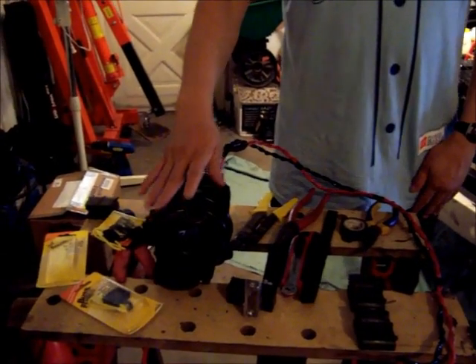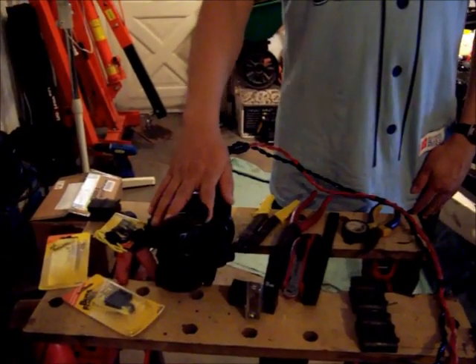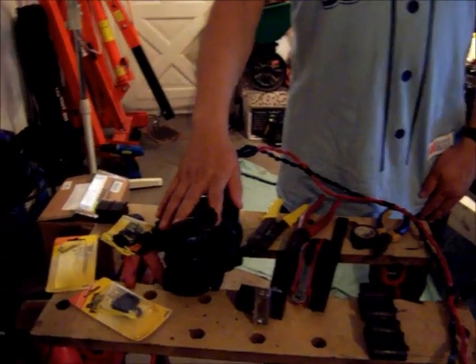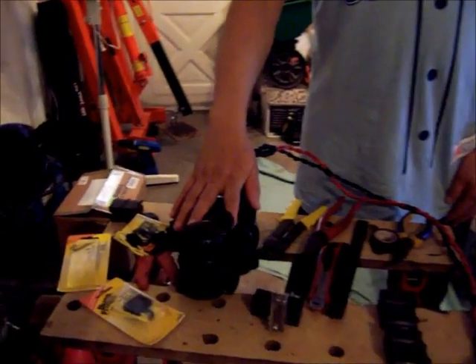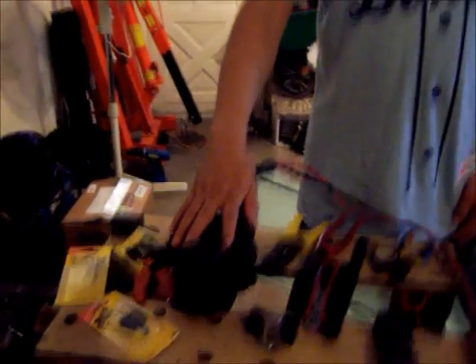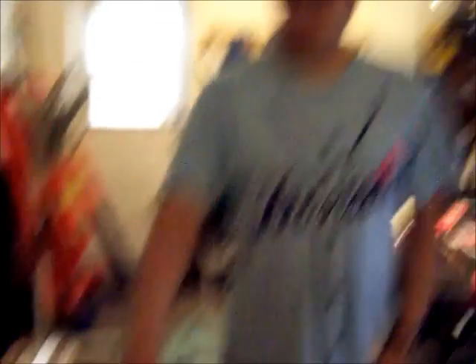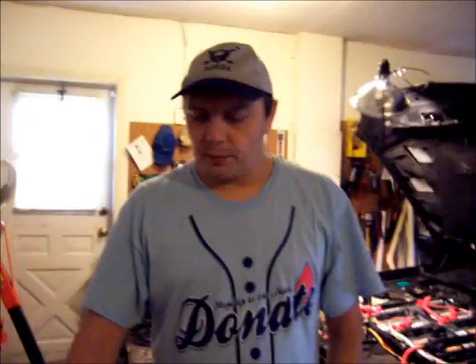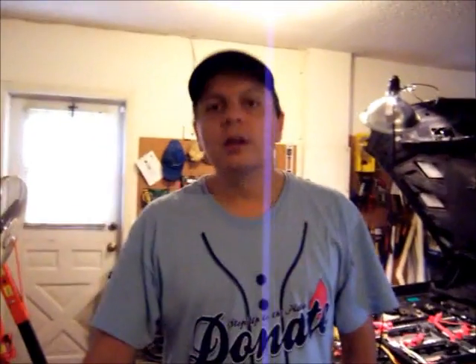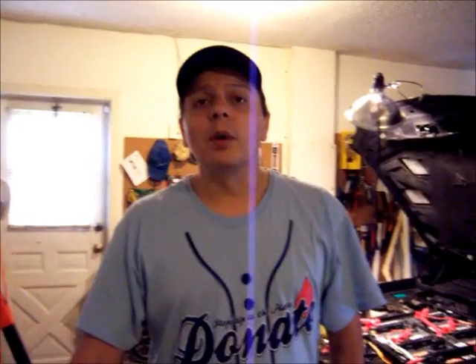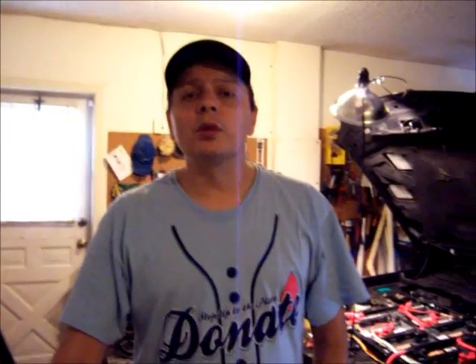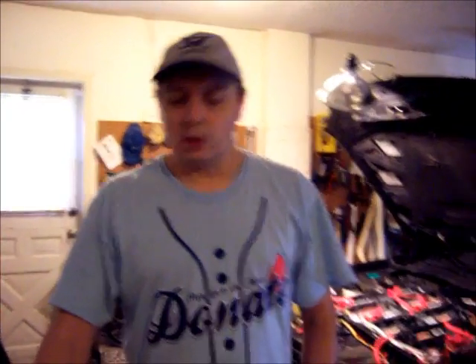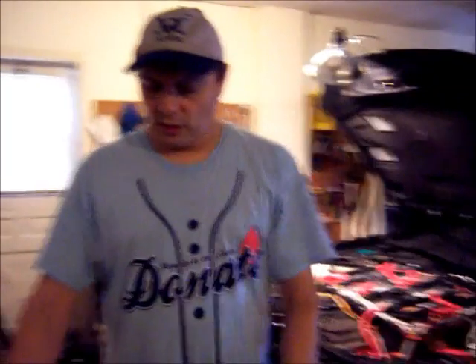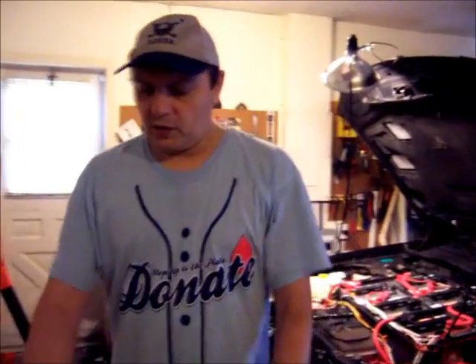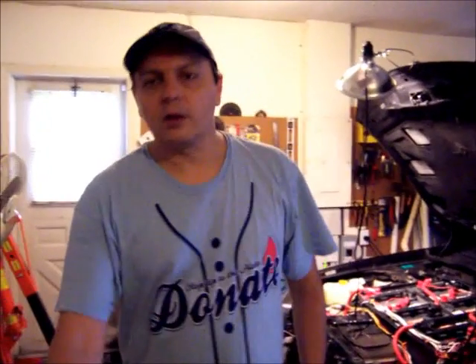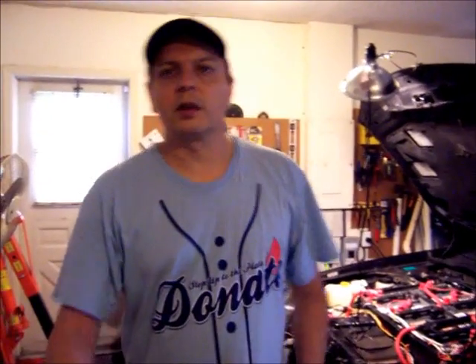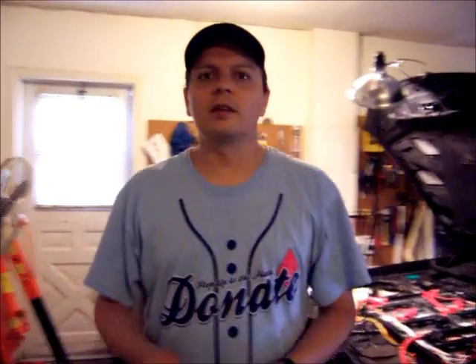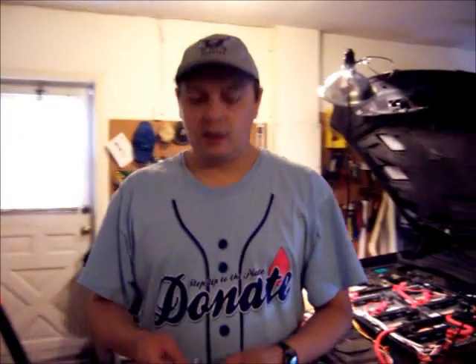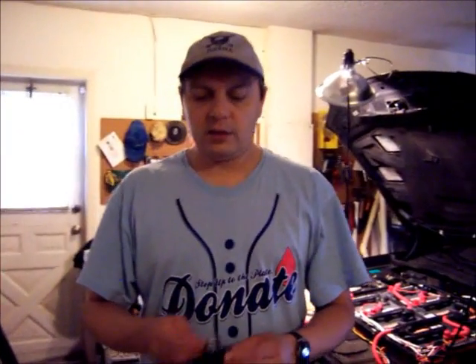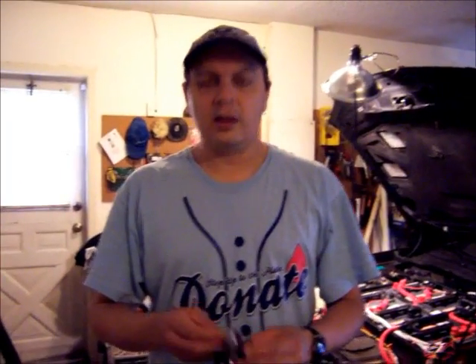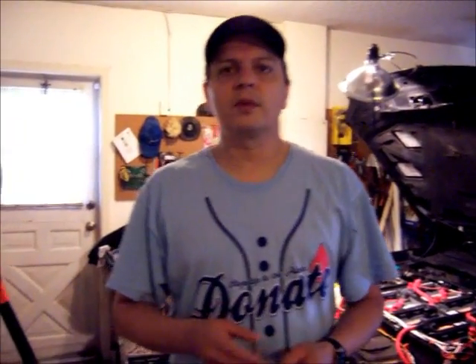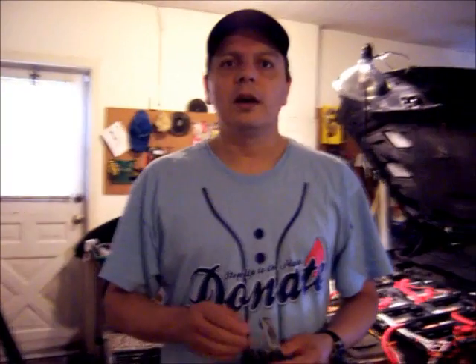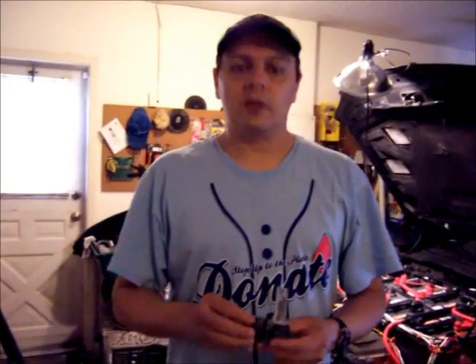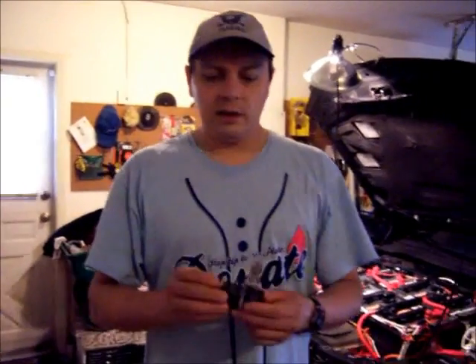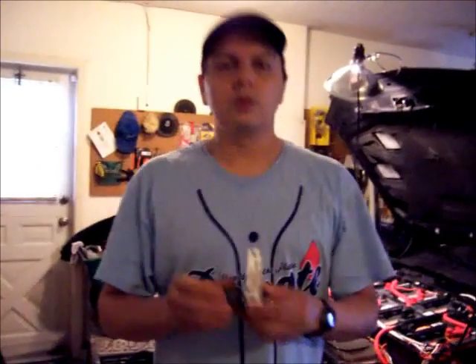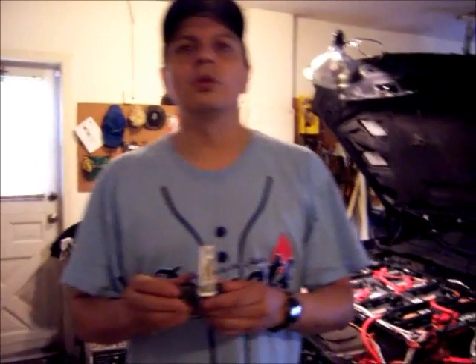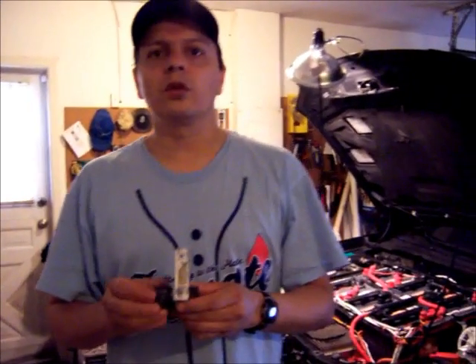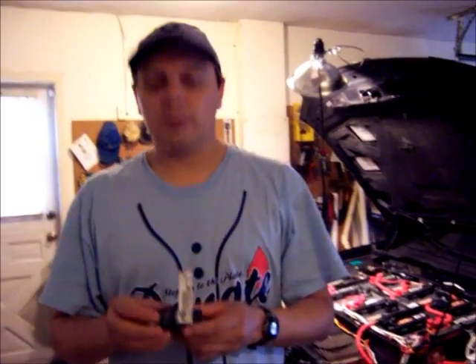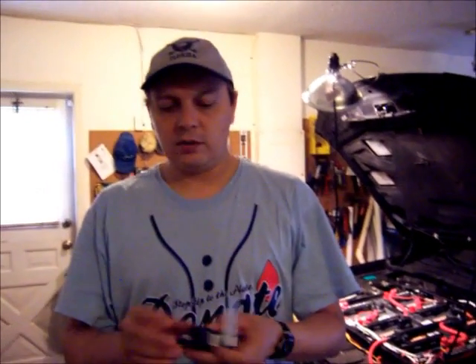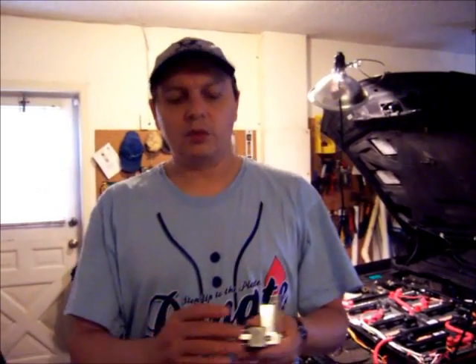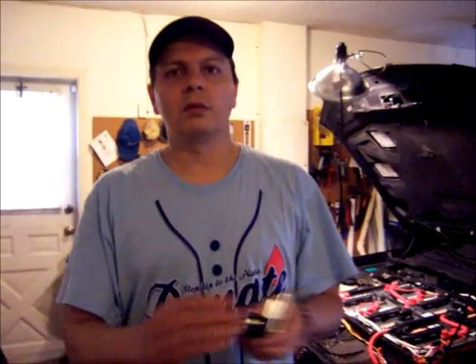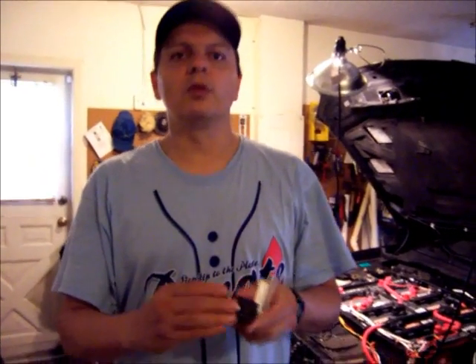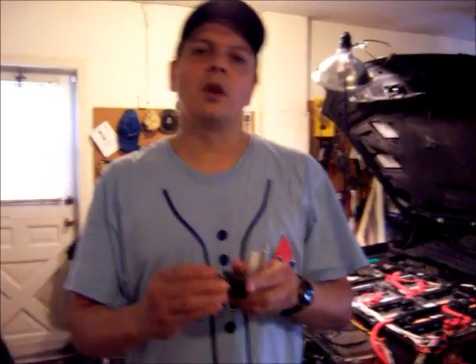This uses about 50 to 60 amps. Since I can't really get a 60-amp relay, I'm going to use two 40-amp relays. So I'm going to do this double.